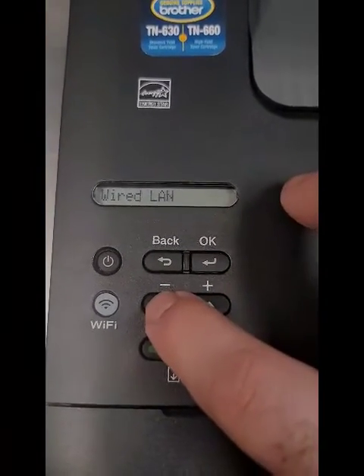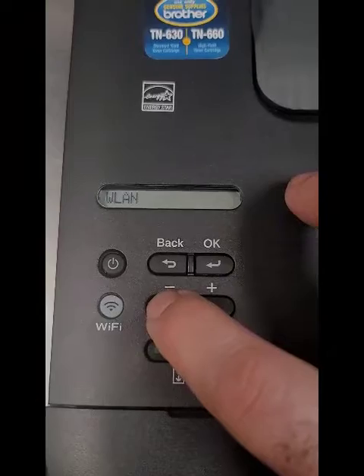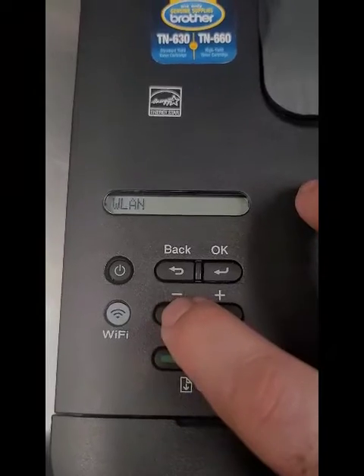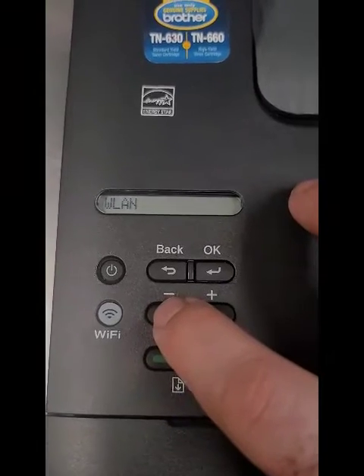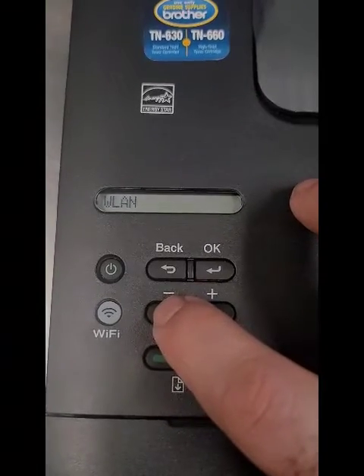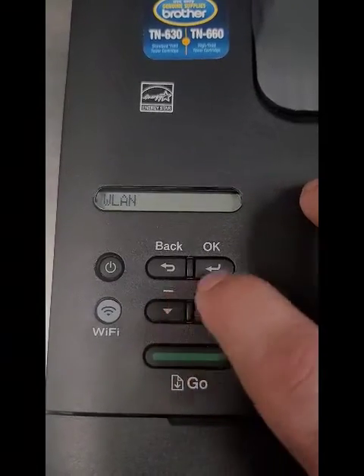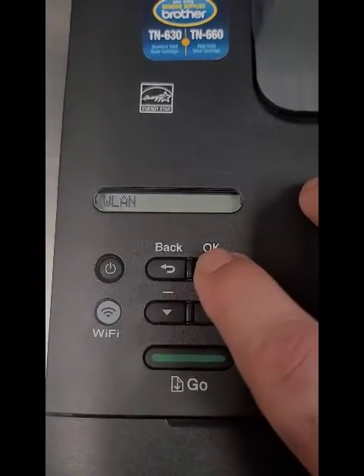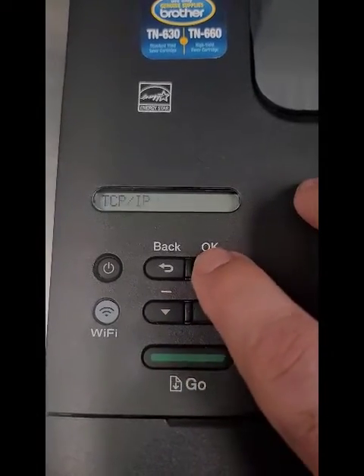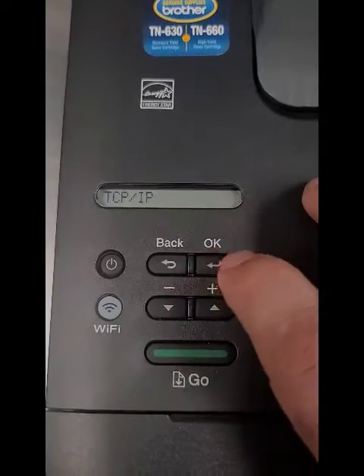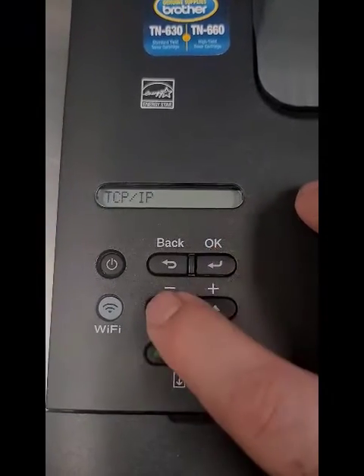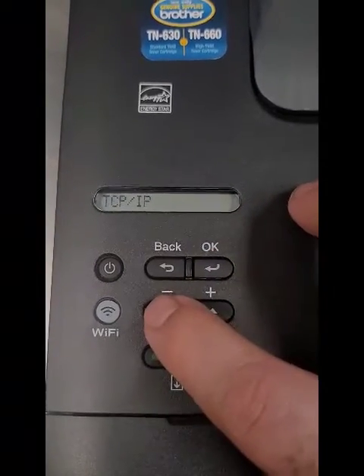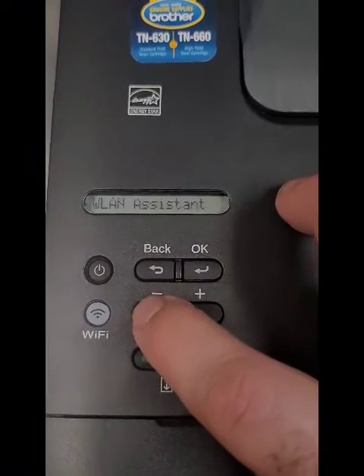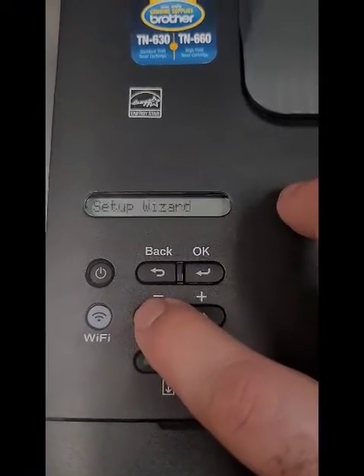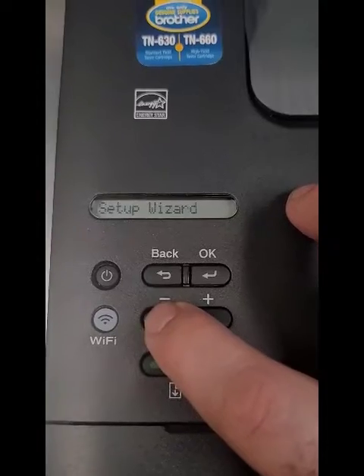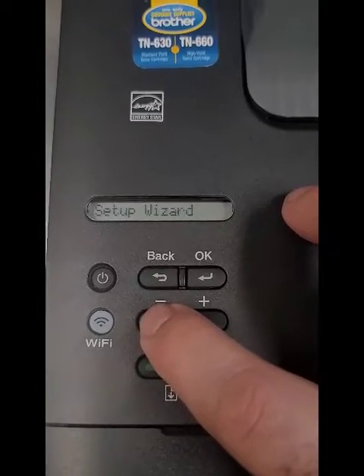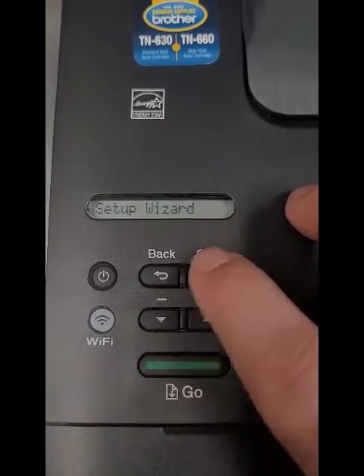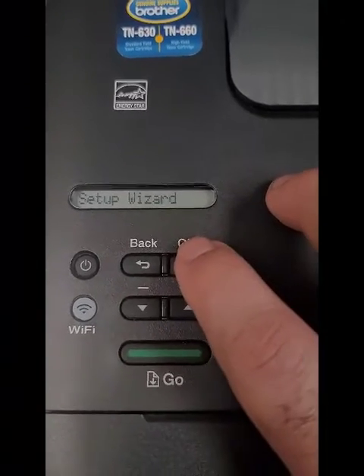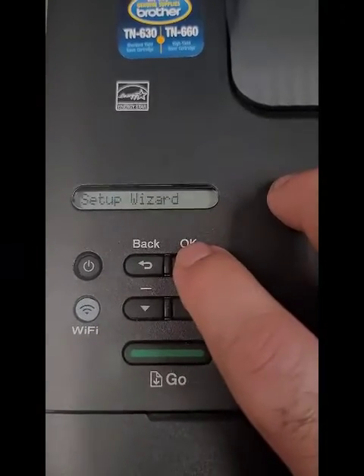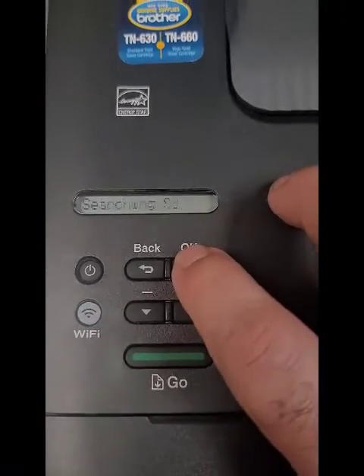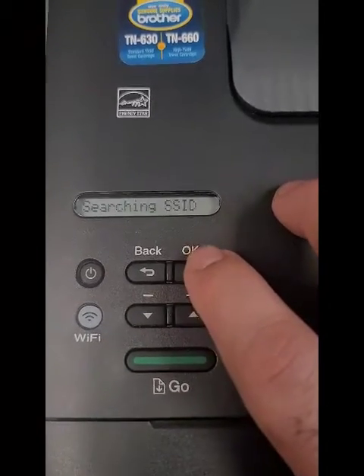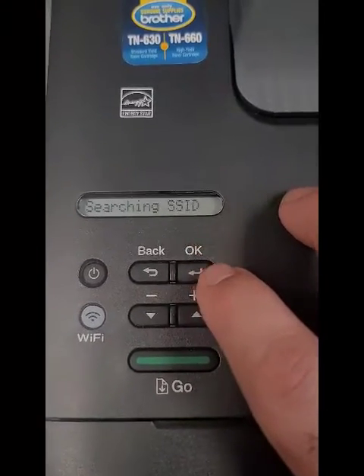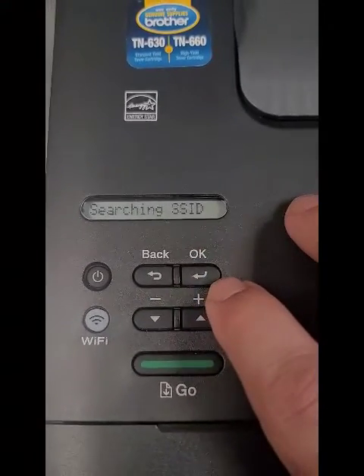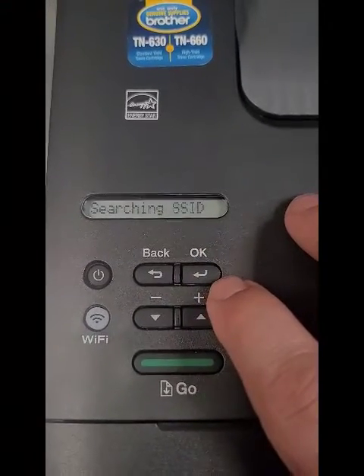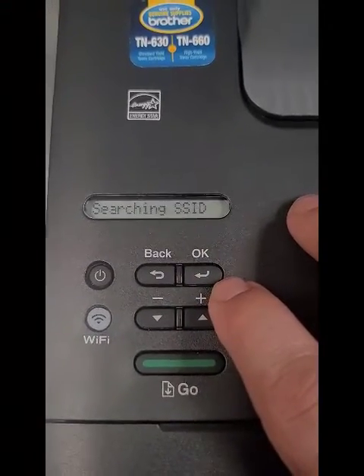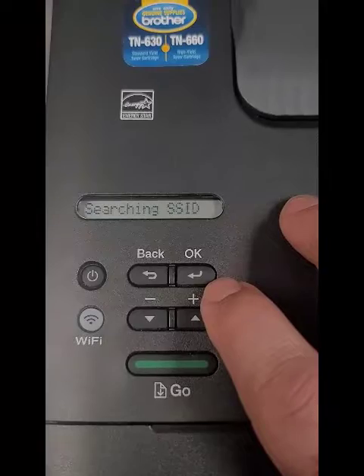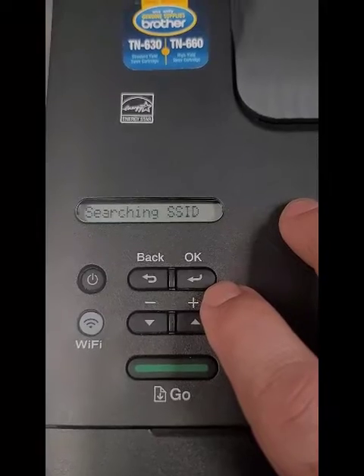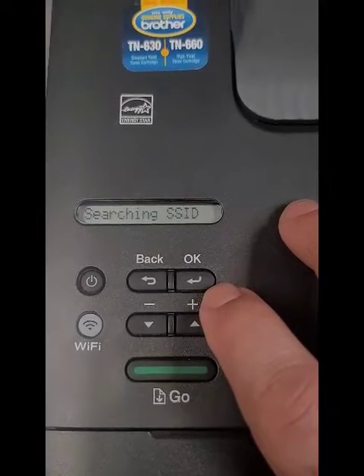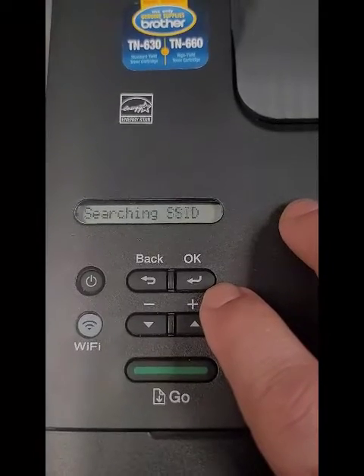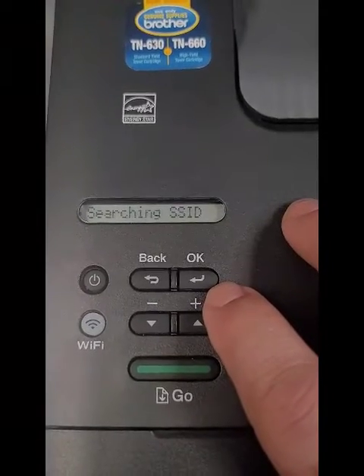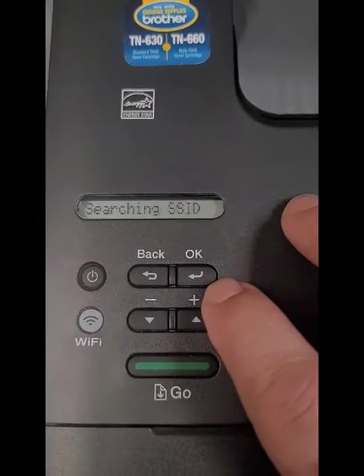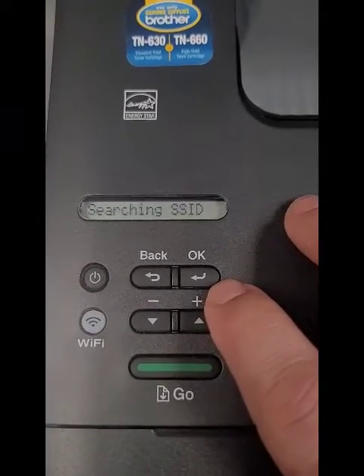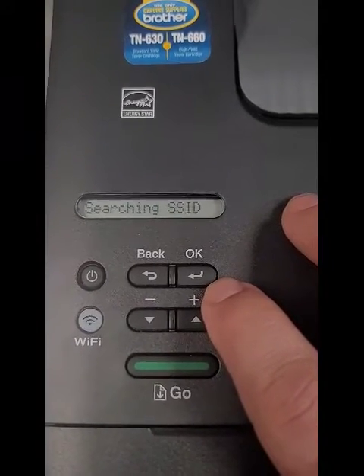Scroll to WLAN, hit OK, then scroll down to Setup Wizard and hit OK. It's now looking for our network — takes a second.